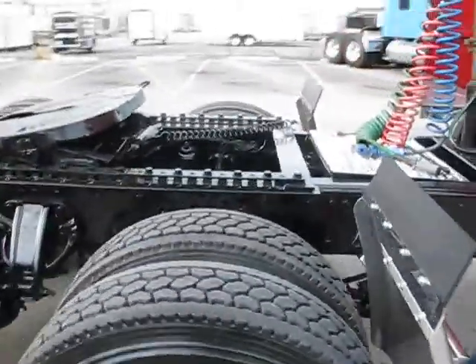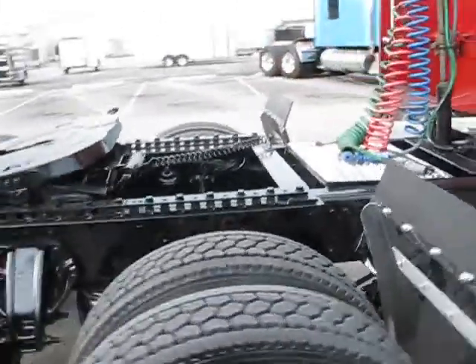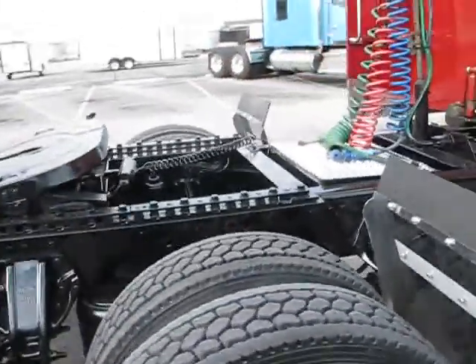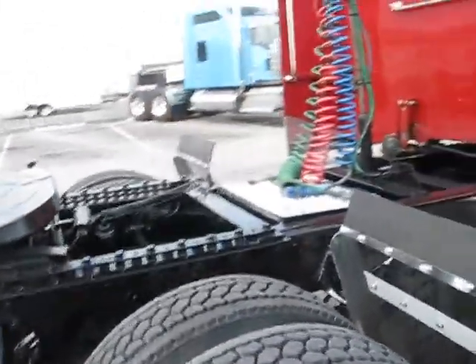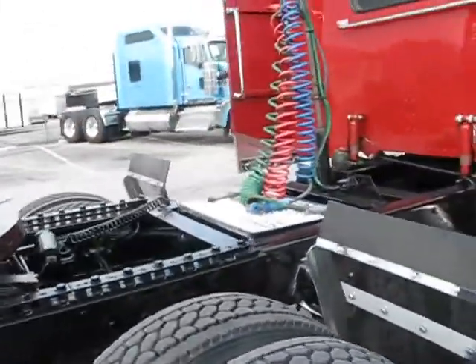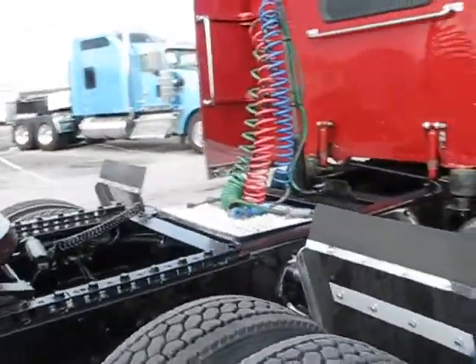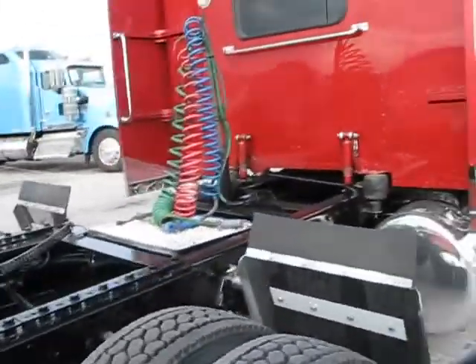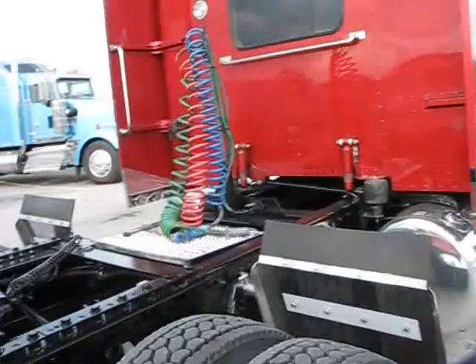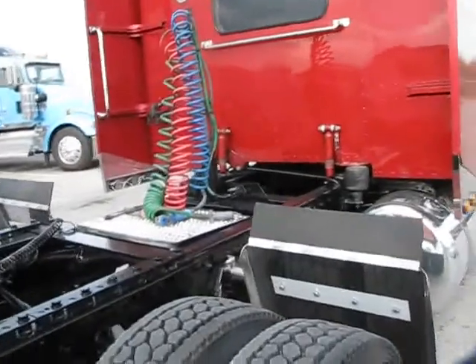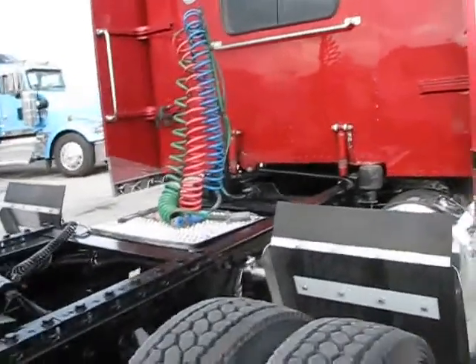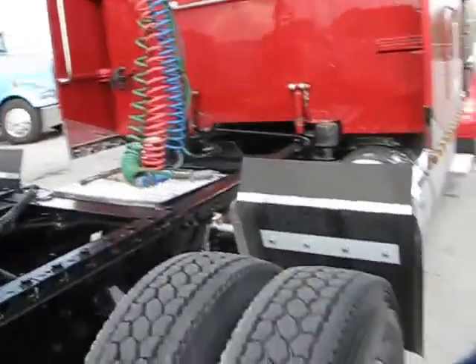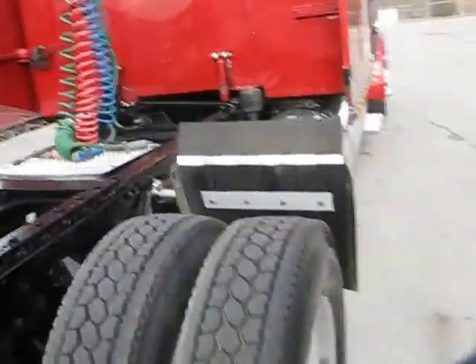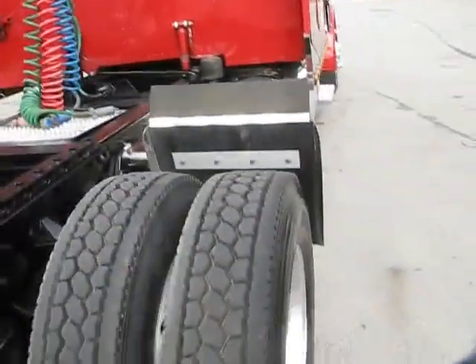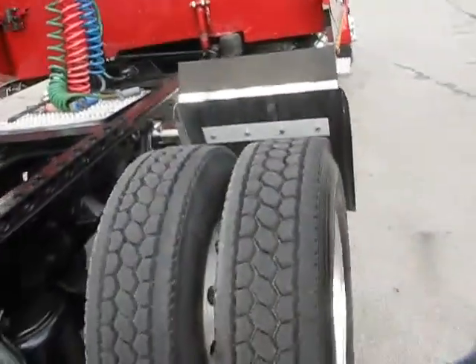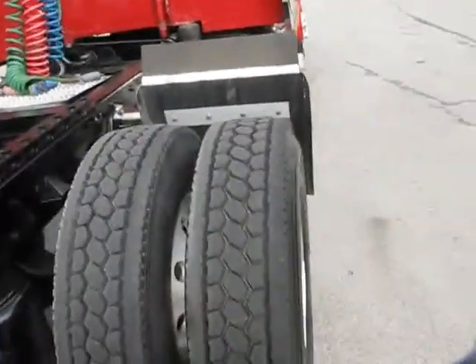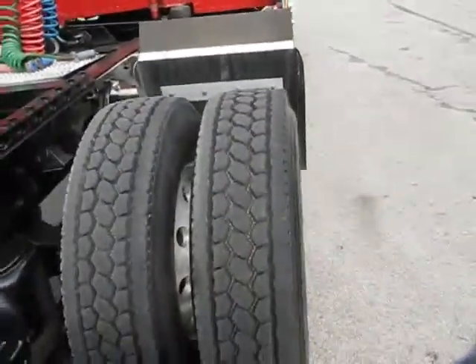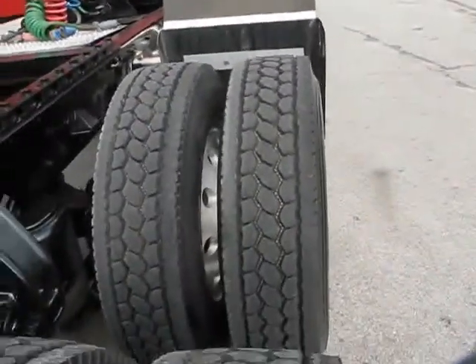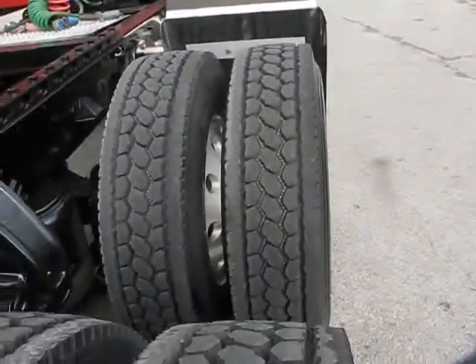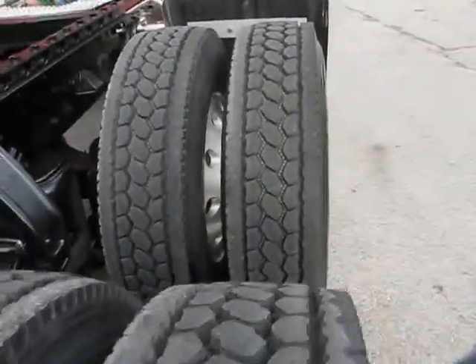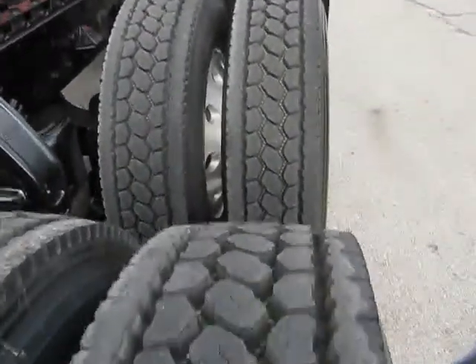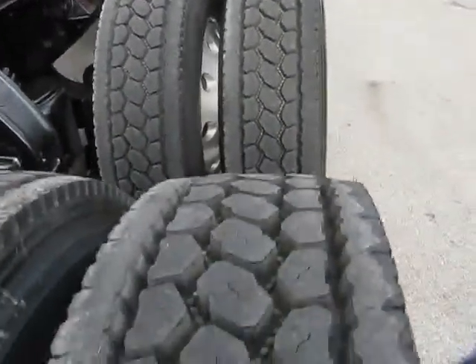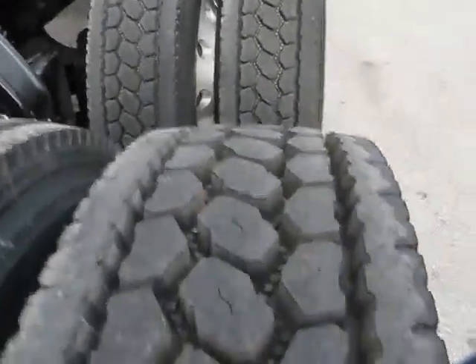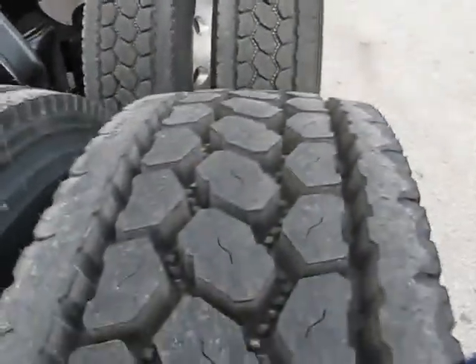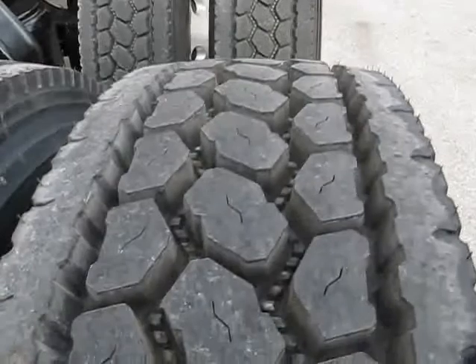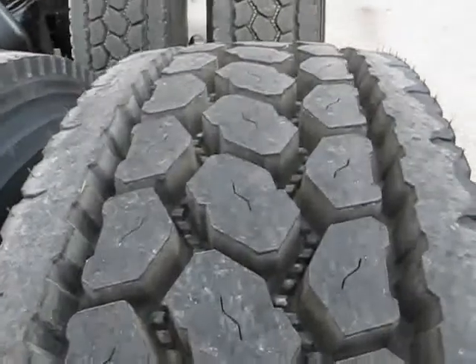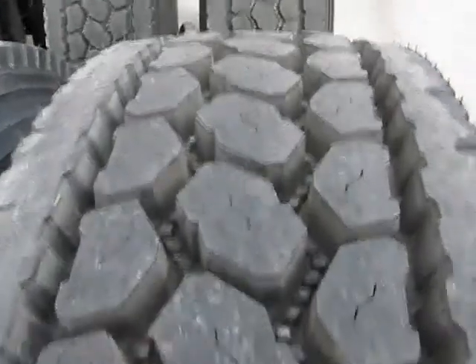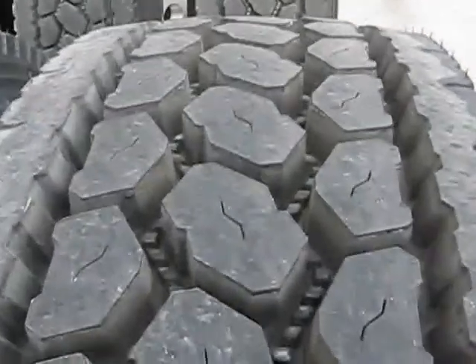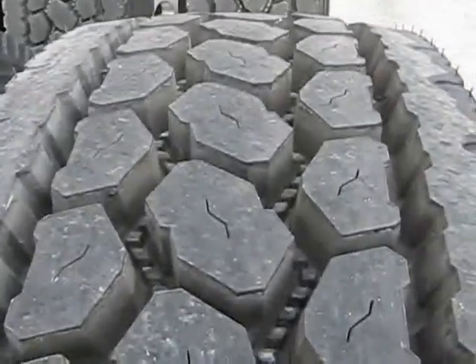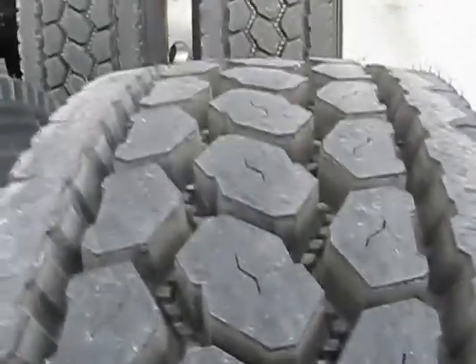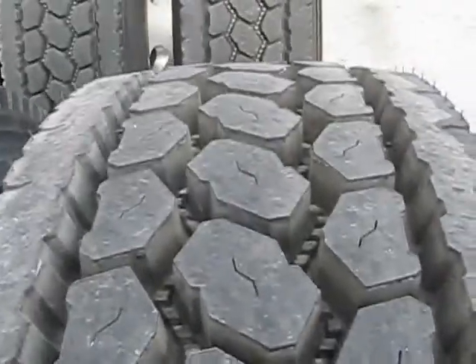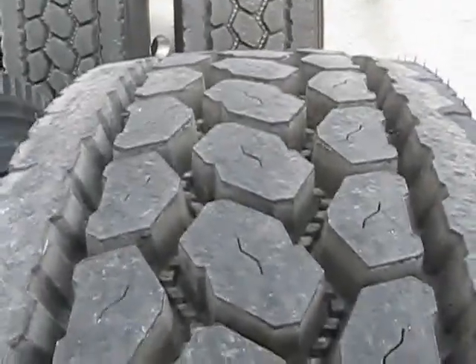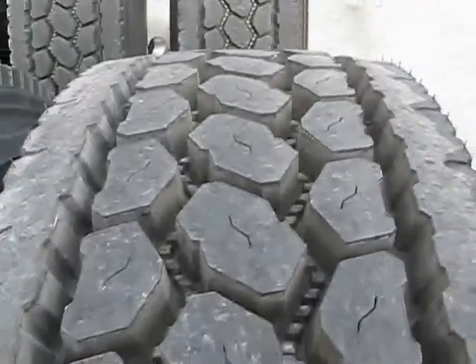Treads like new — I'd say they're easily 90-95%. You can take a look-see at your tread.